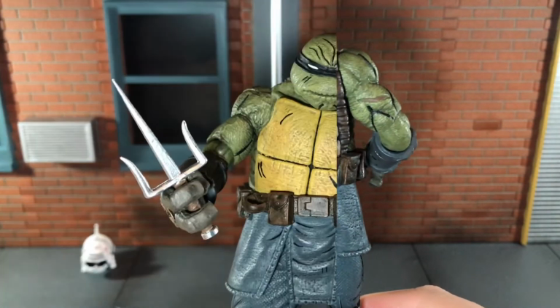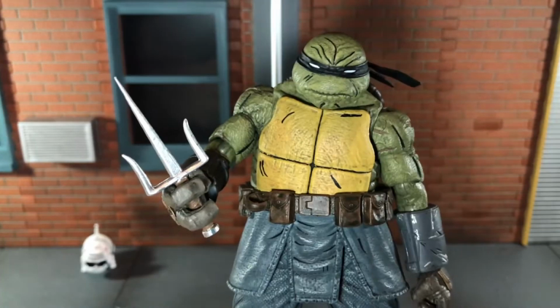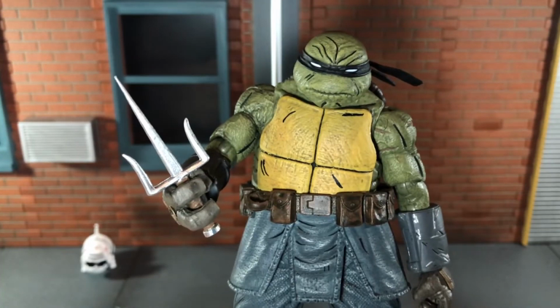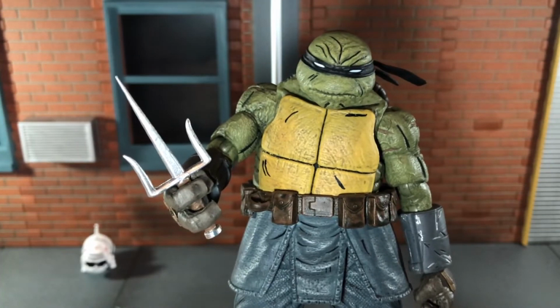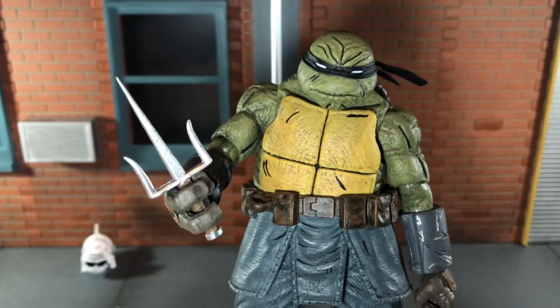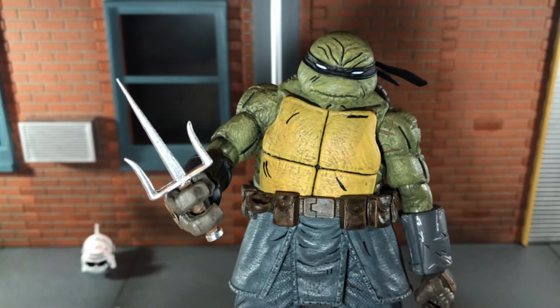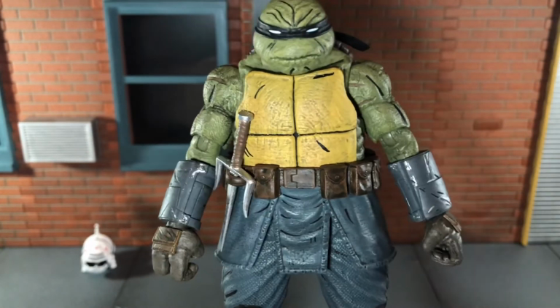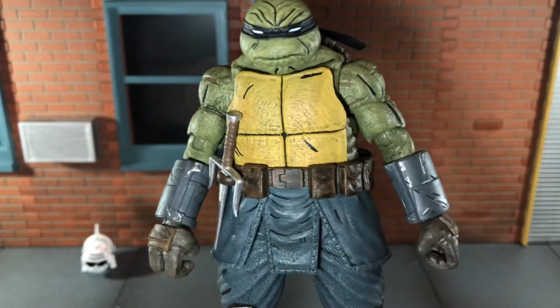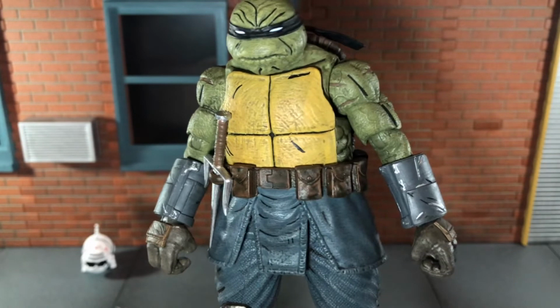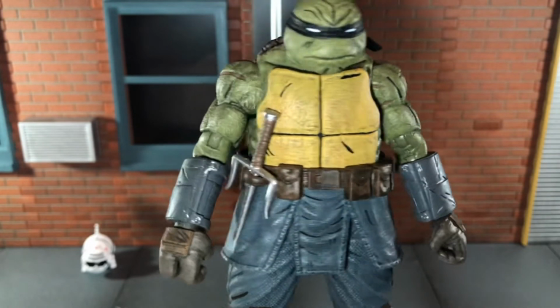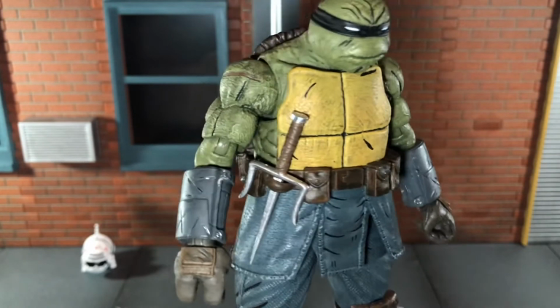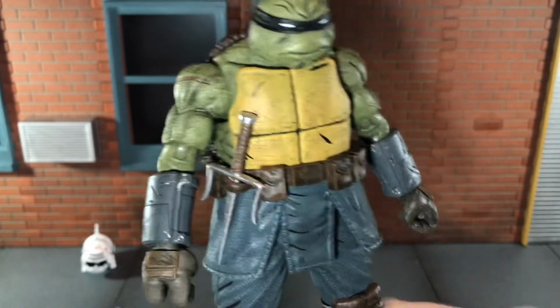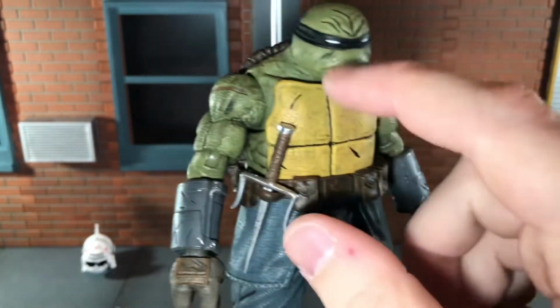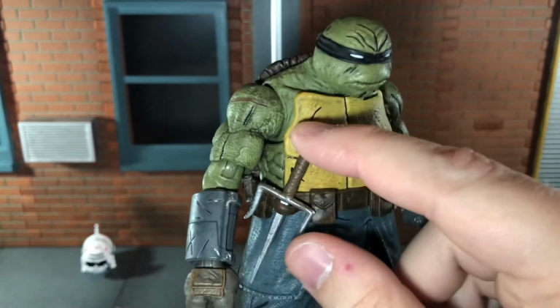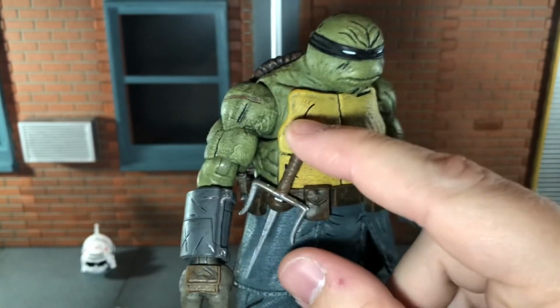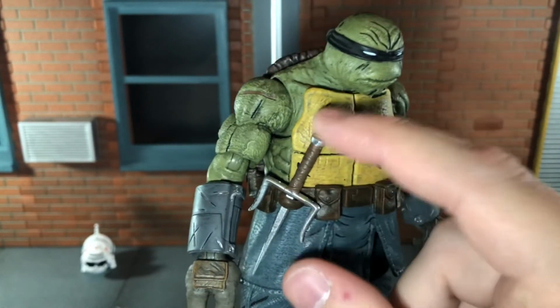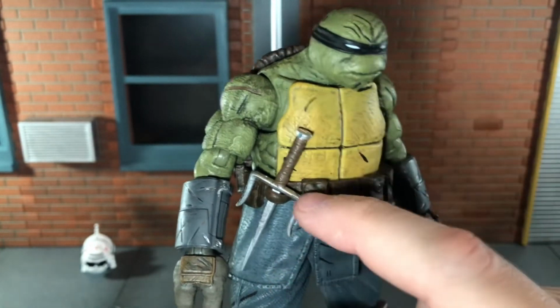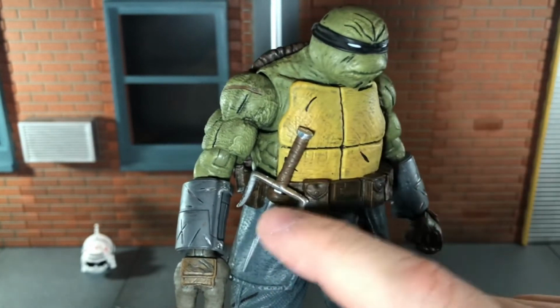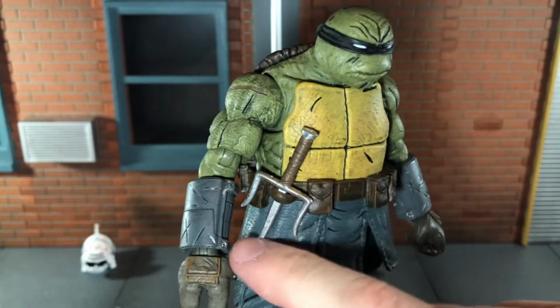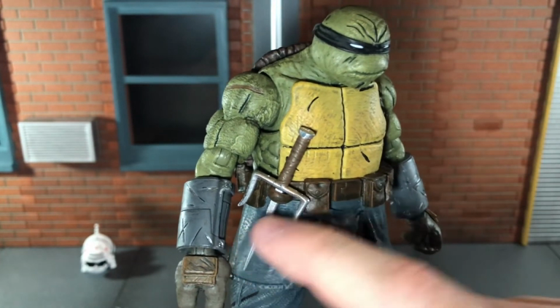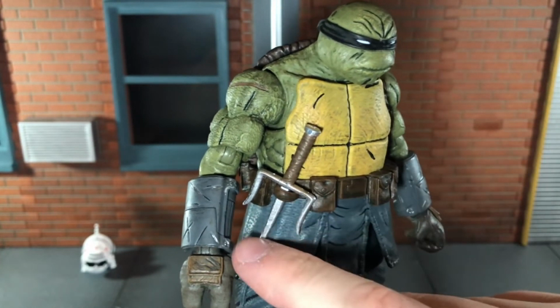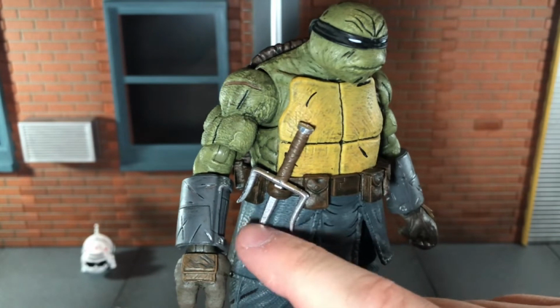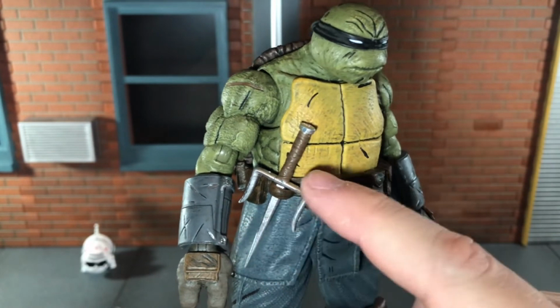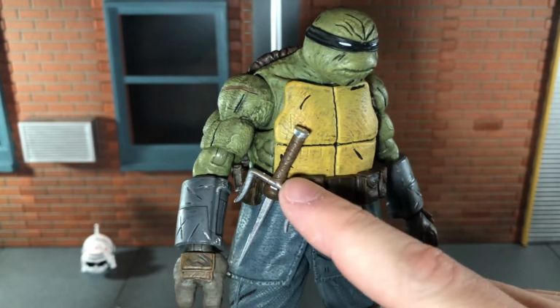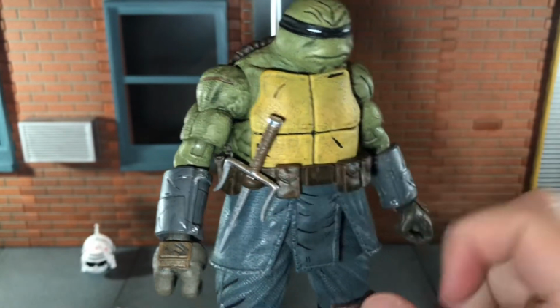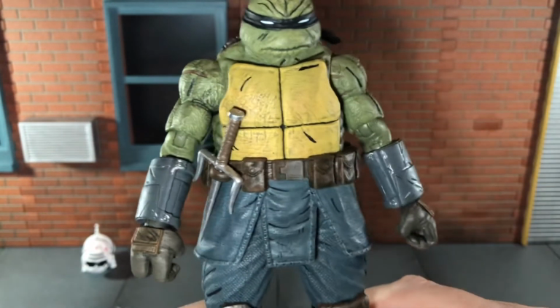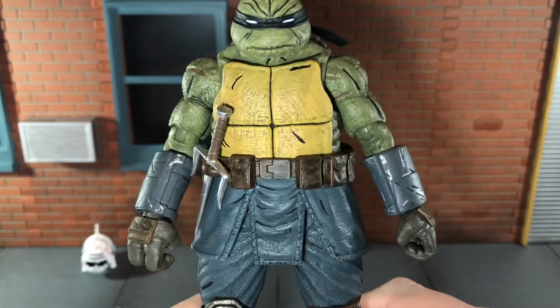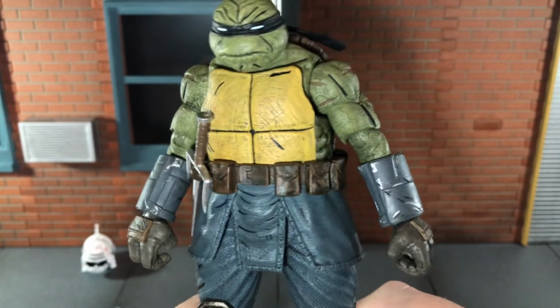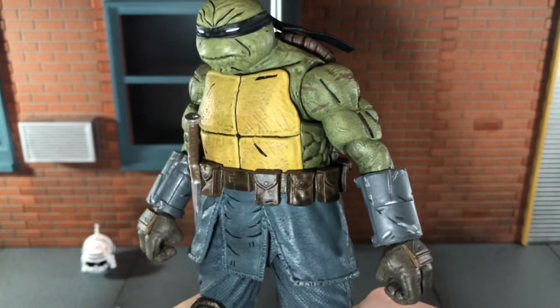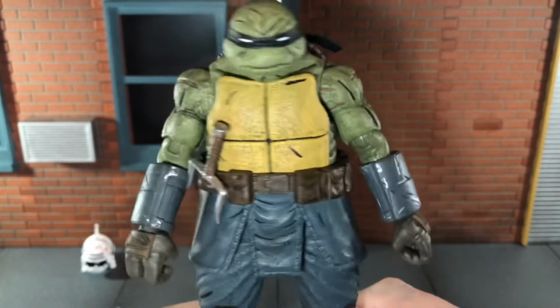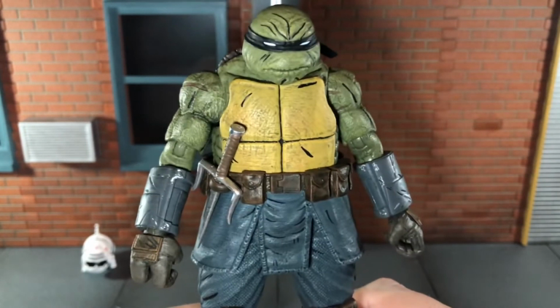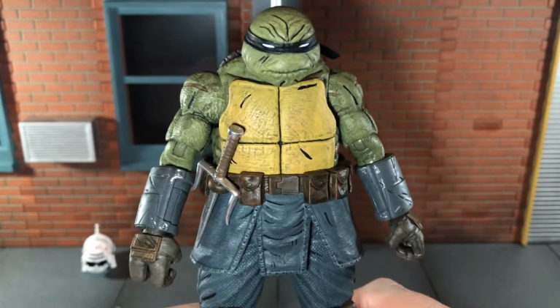Up next he comes with Raphael's sai. You can also store this accessory on the belt and this one actually stays really well. This doesn't feel like it's going to warp or break or anything — it fits really nicely and looks really cool.